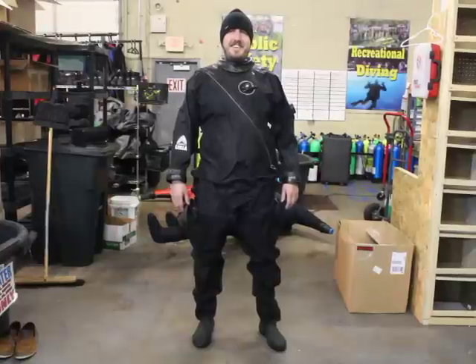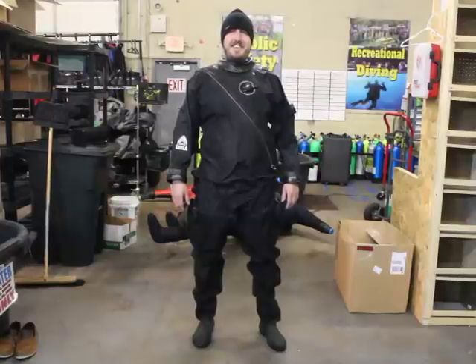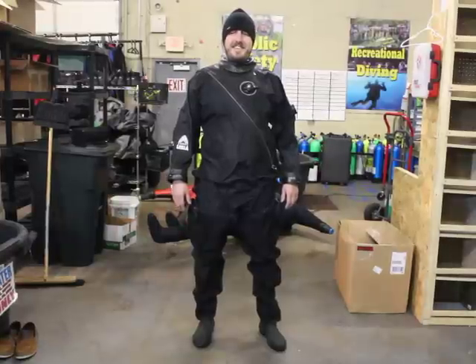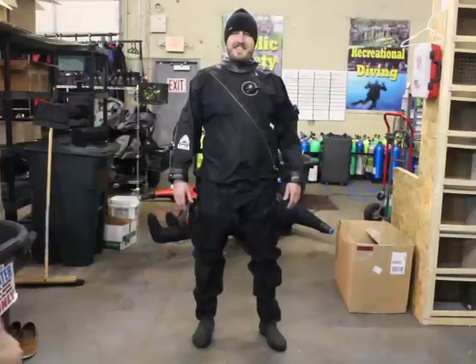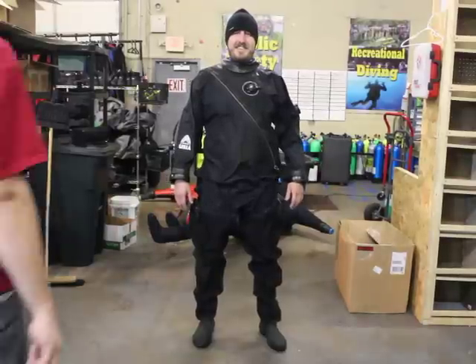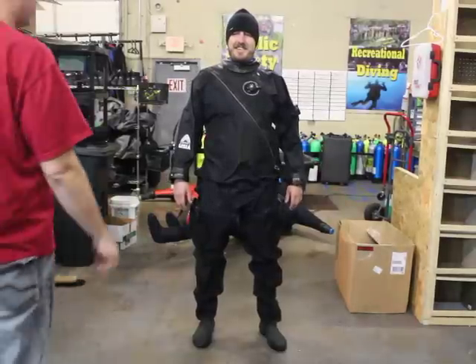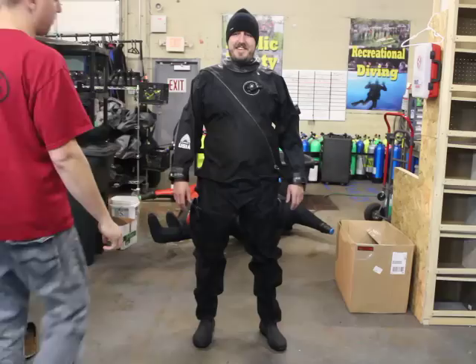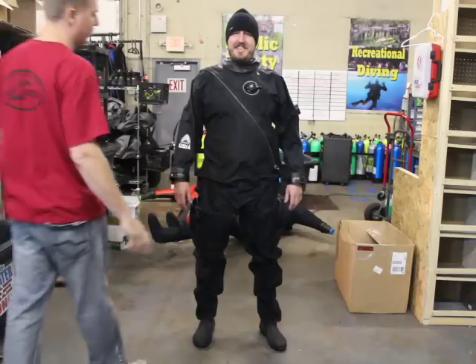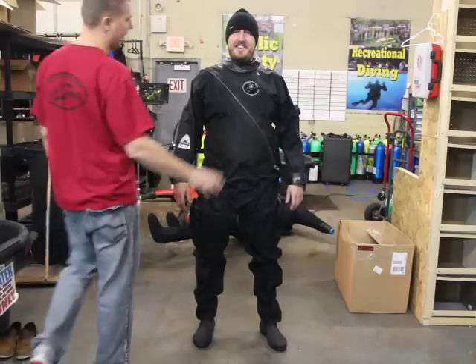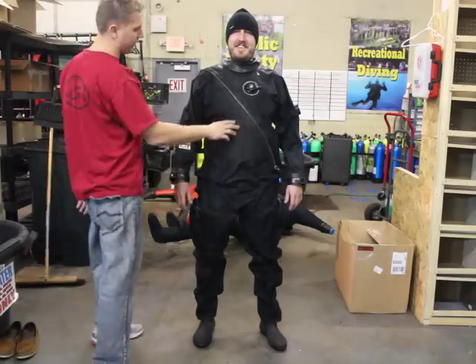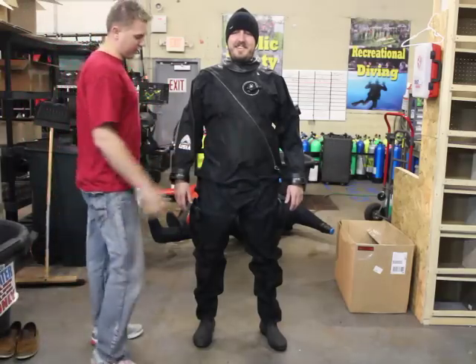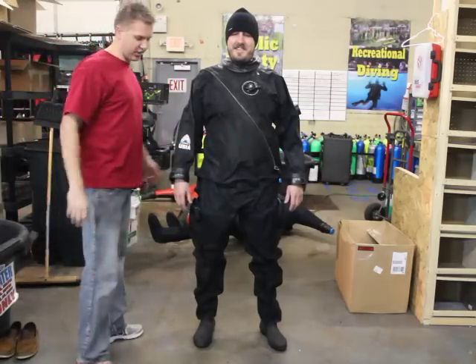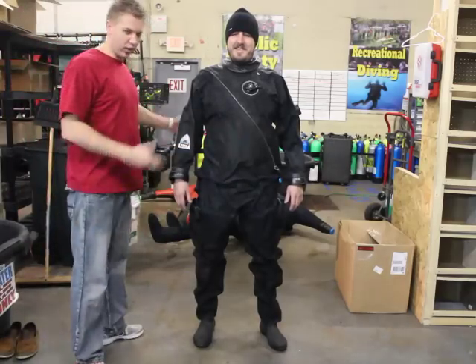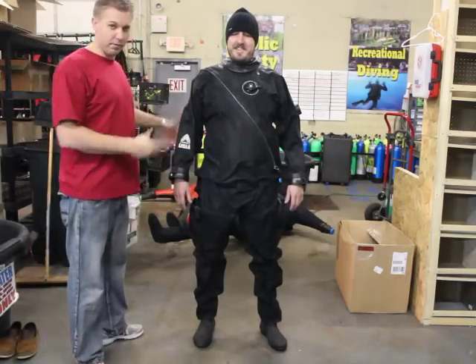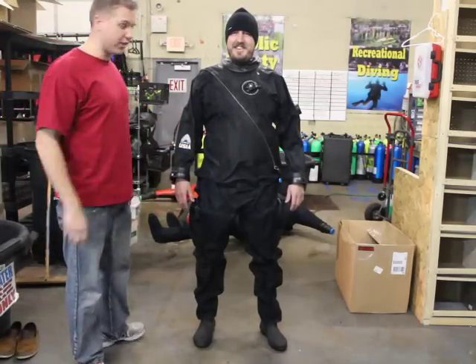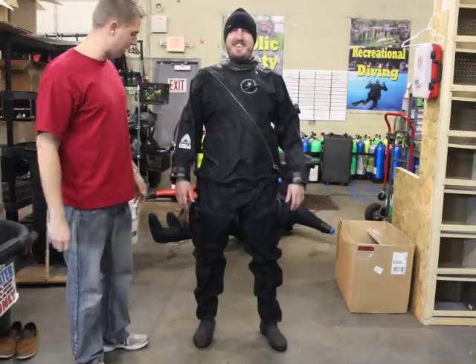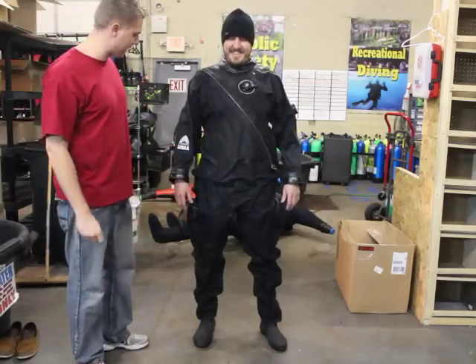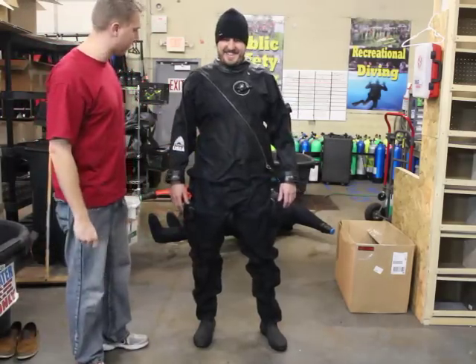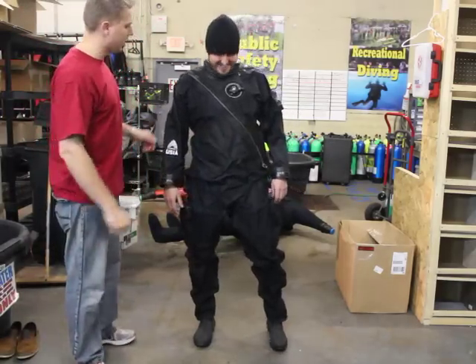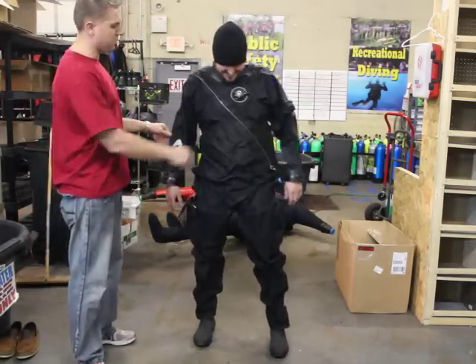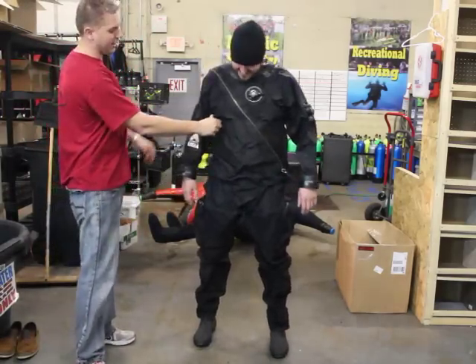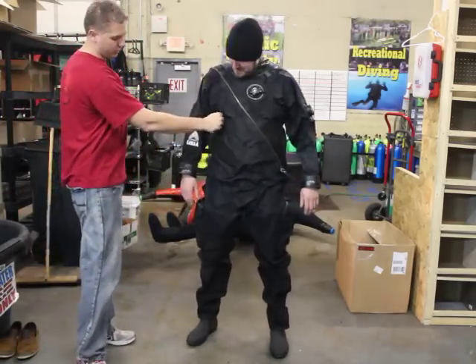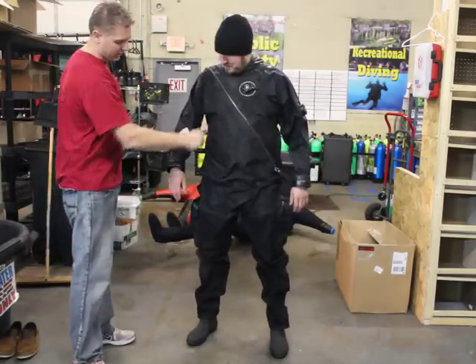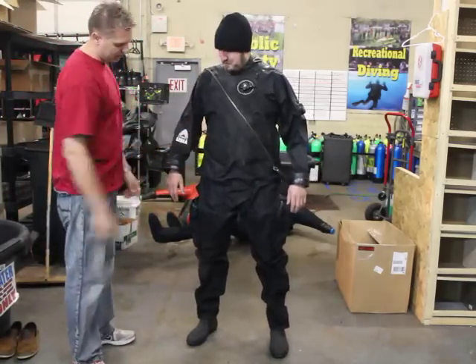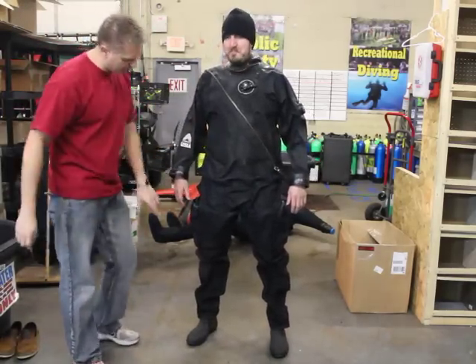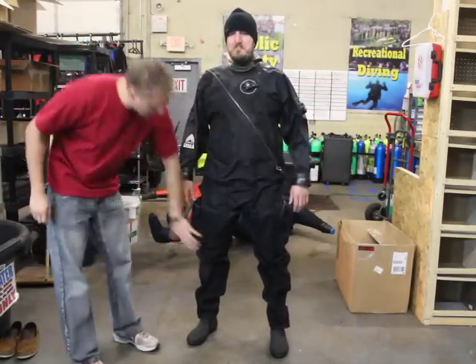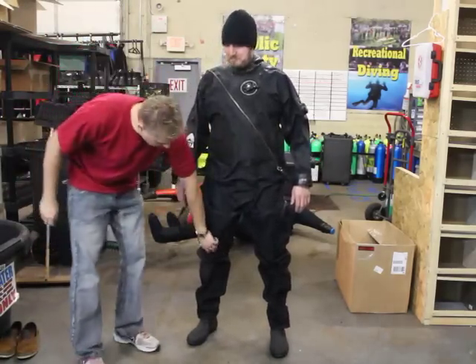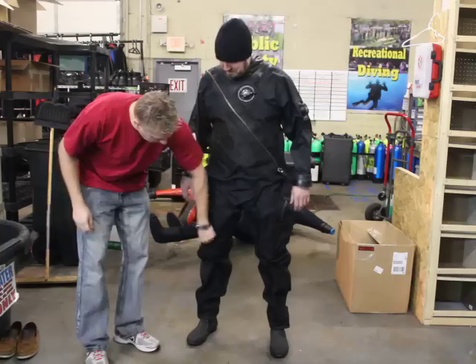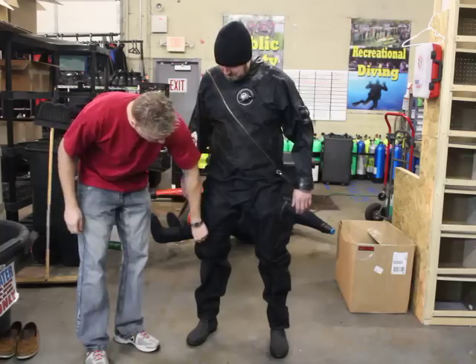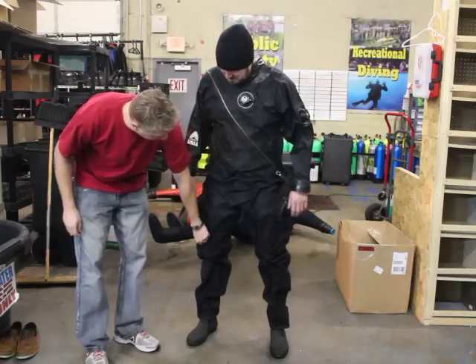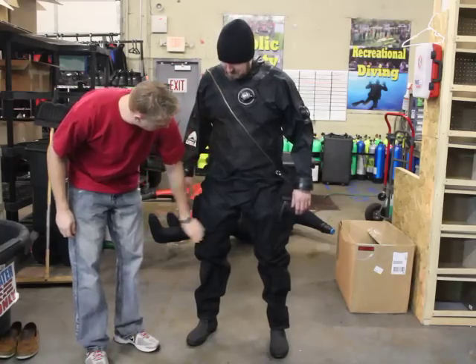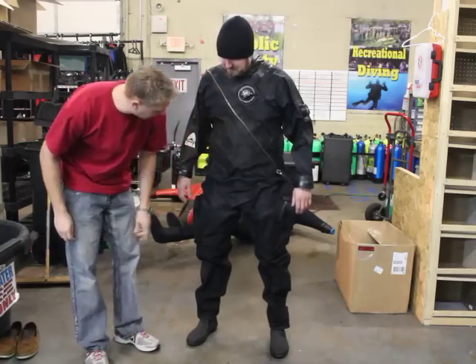This is the Aqua Sport dry suit by USIA that we sell. Jason, our lovely model here, is helping us out. This is a bilaminate suit on the top and the bottom, with a little bit heavier cordura on the bottom.